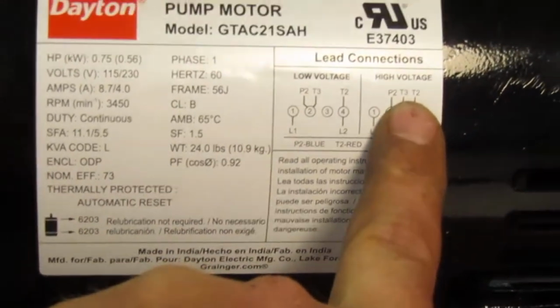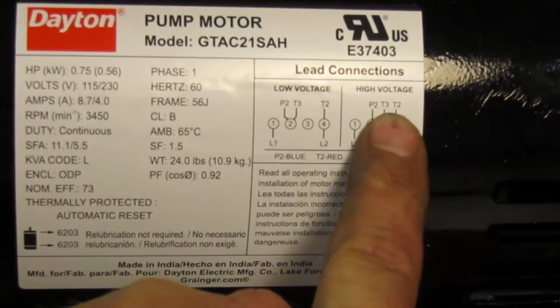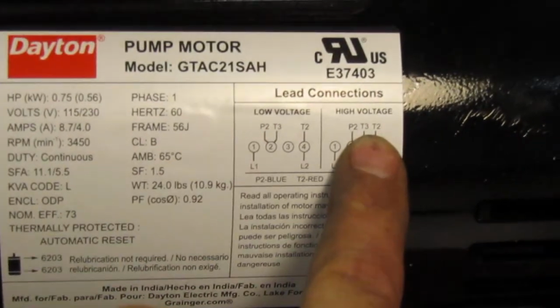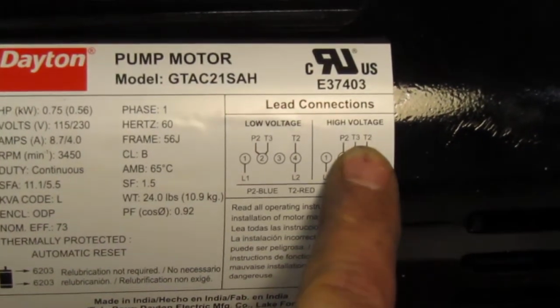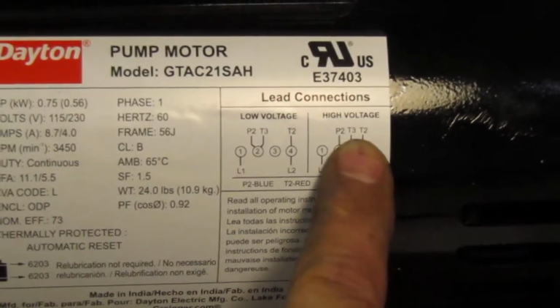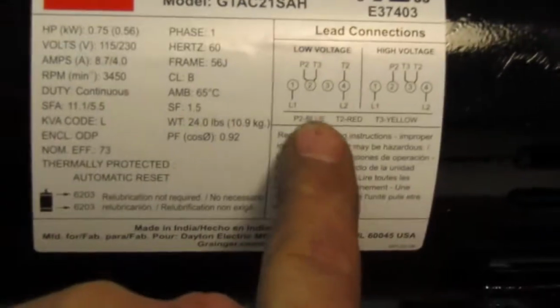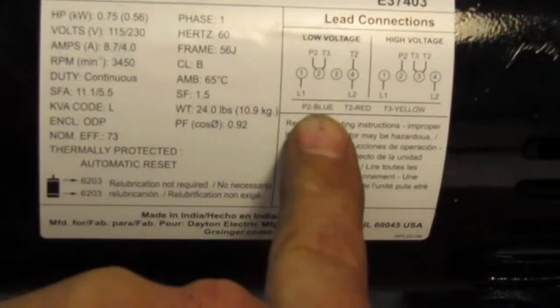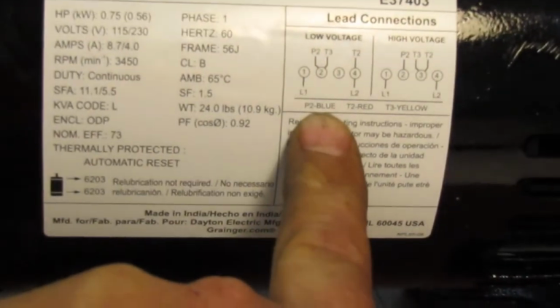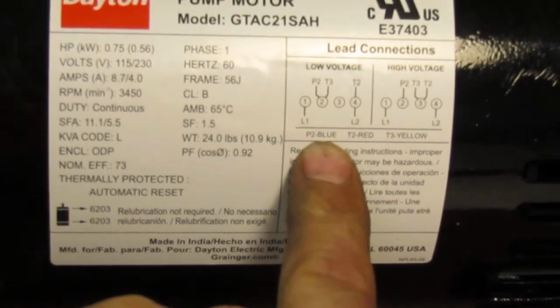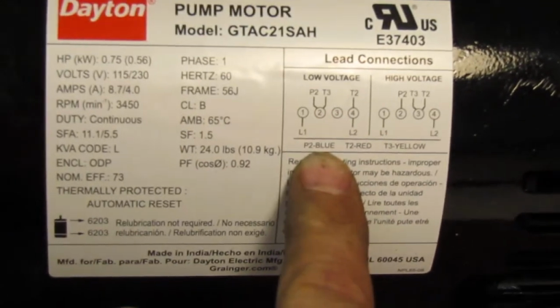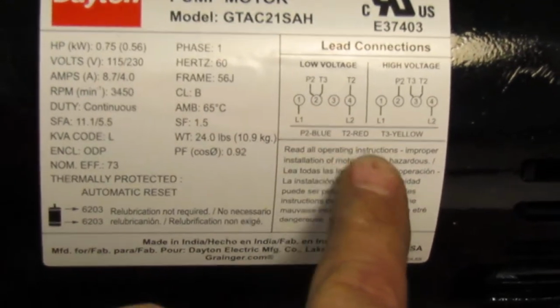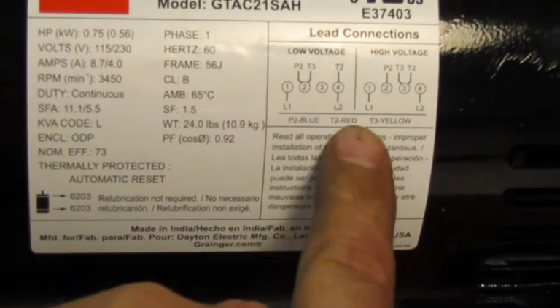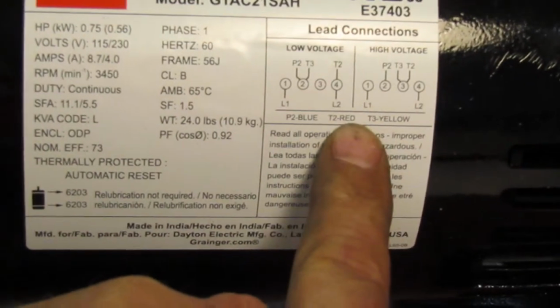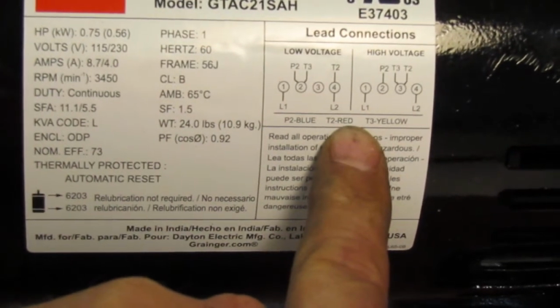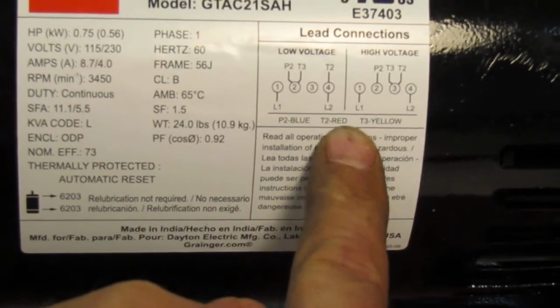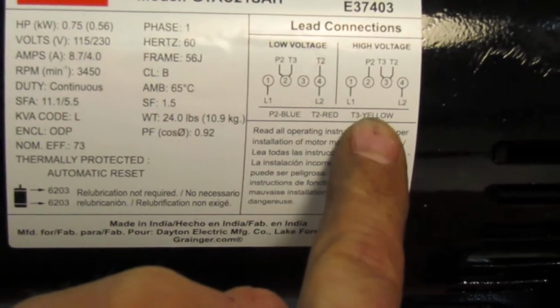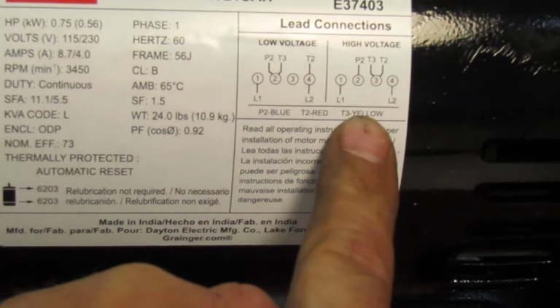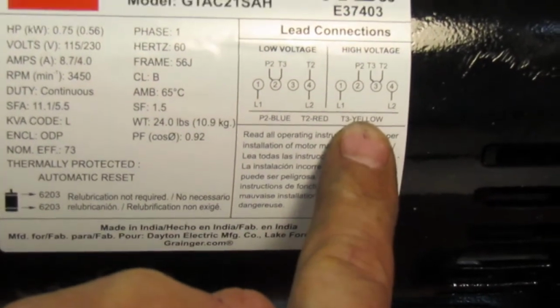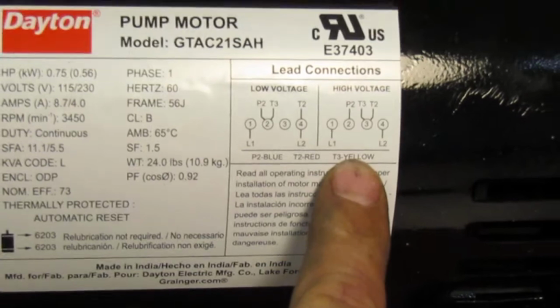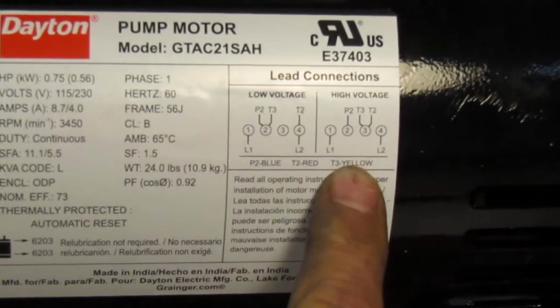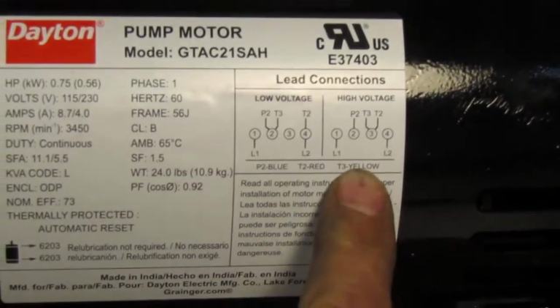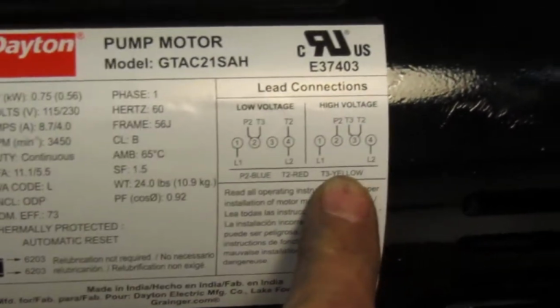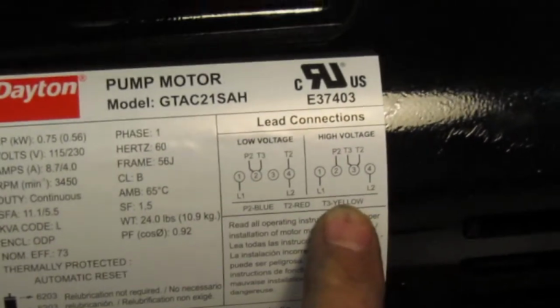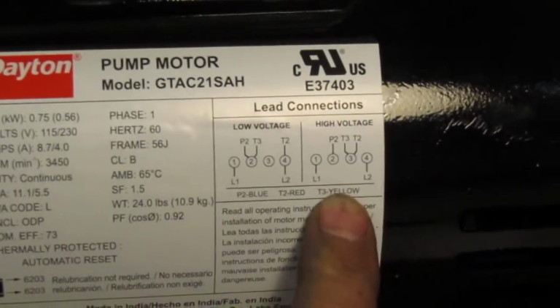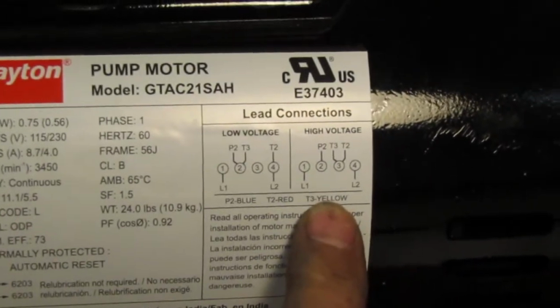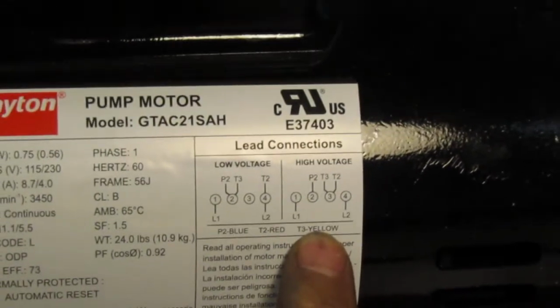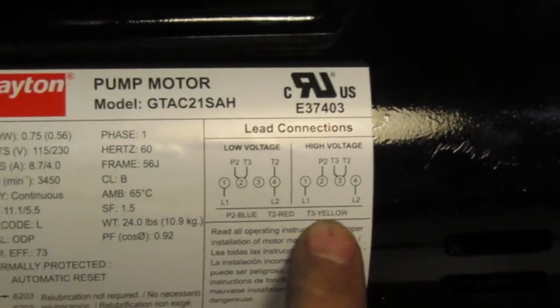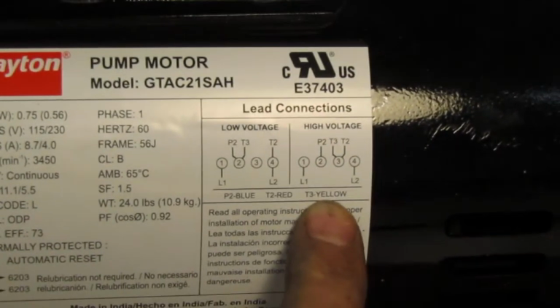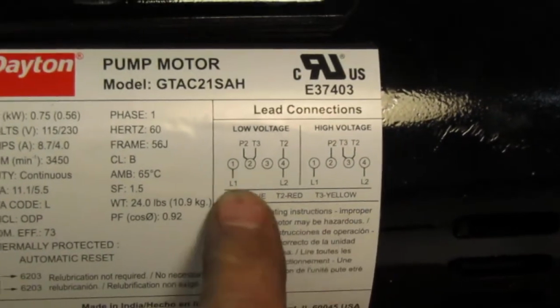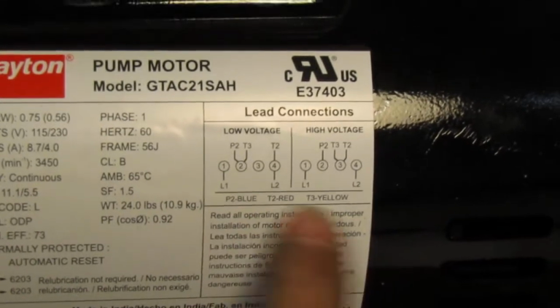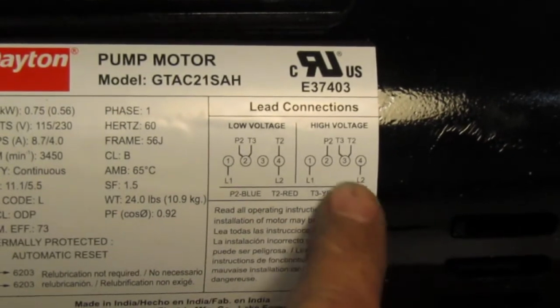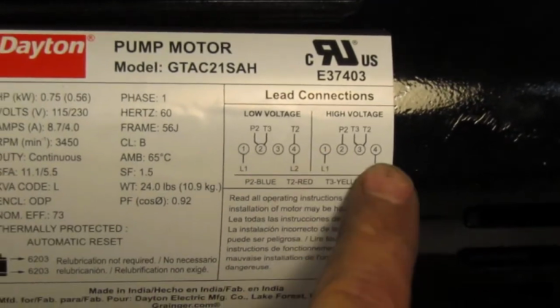What do each of those mean? If you come down here, P2 is blue, T2 is red, and T3 is yellow. You don't need to get into what exactly all of that means. All you have to do is follow the color codes that are here.